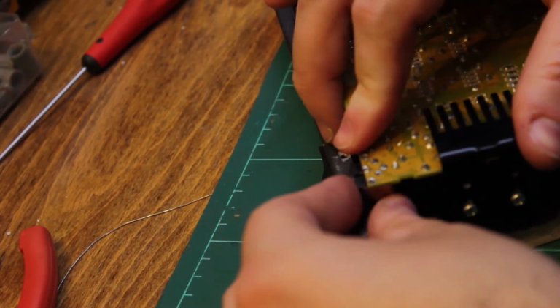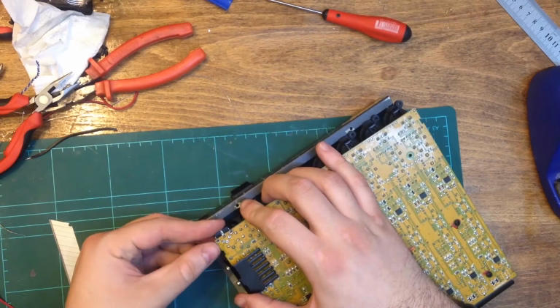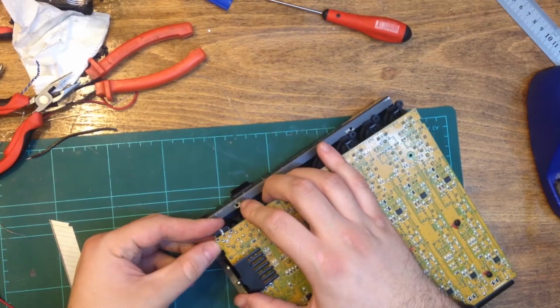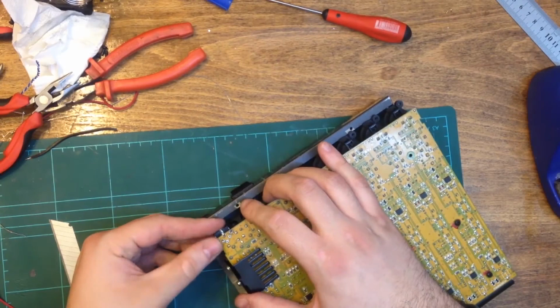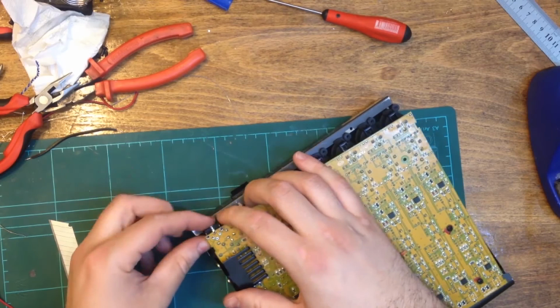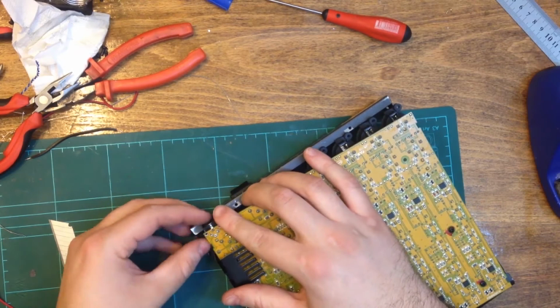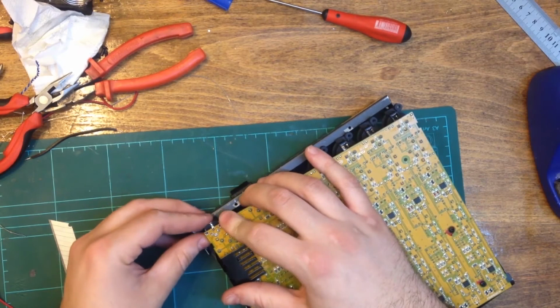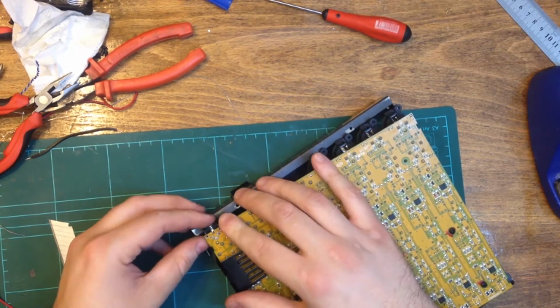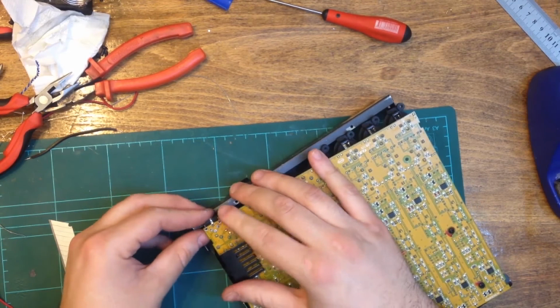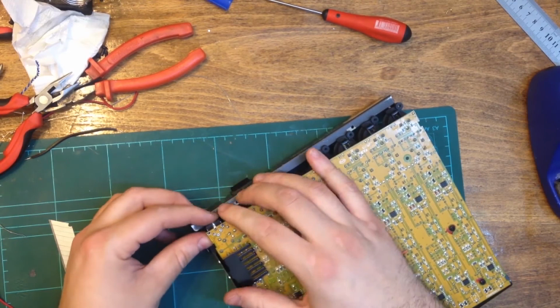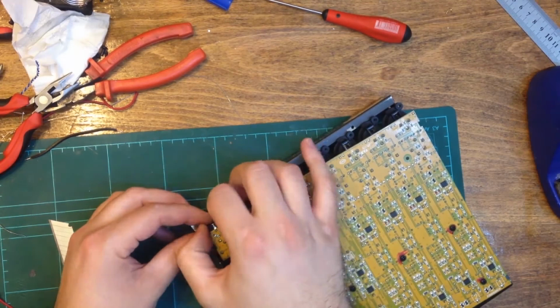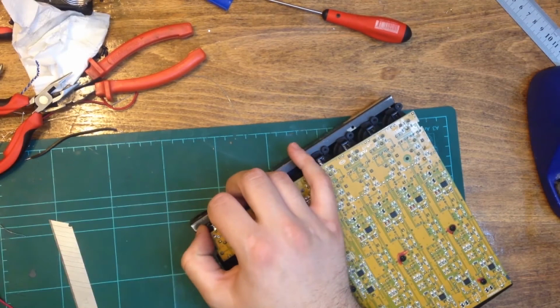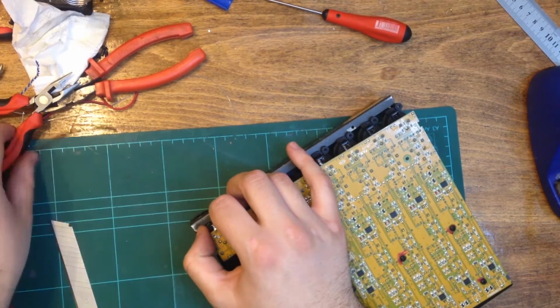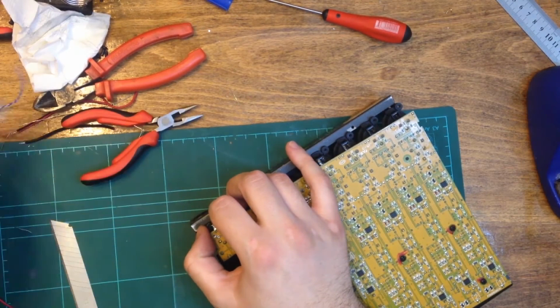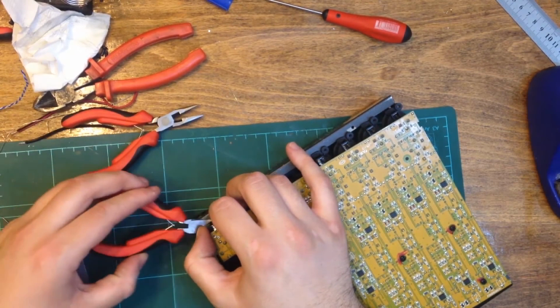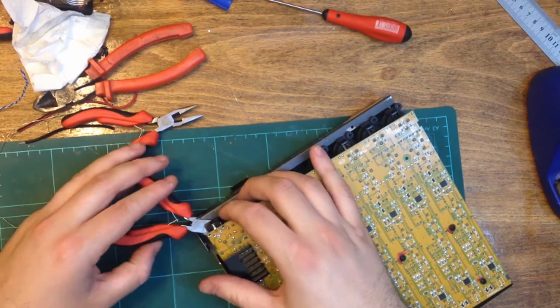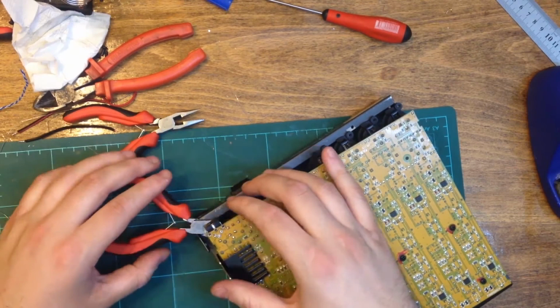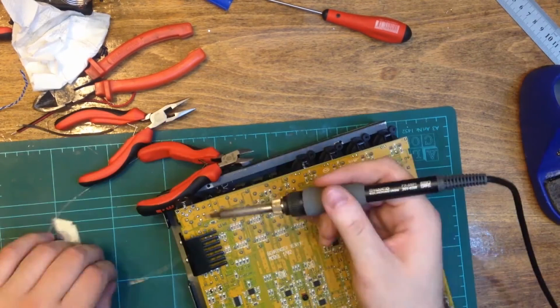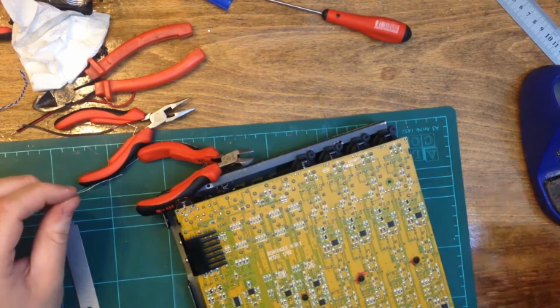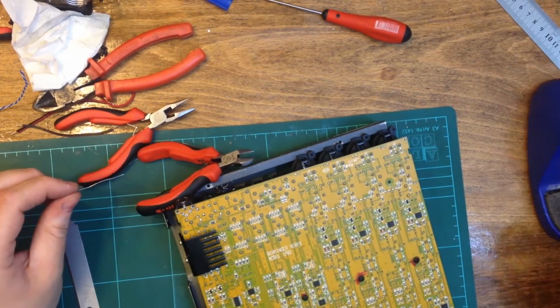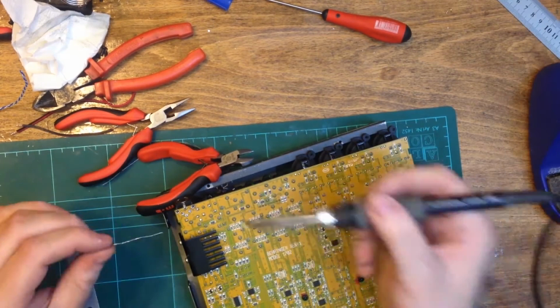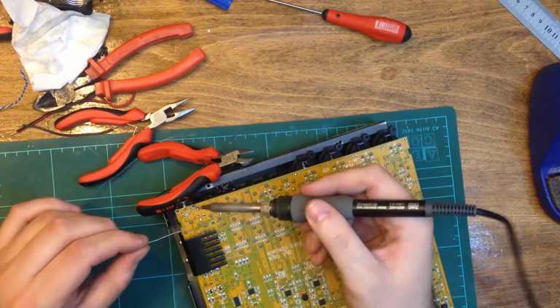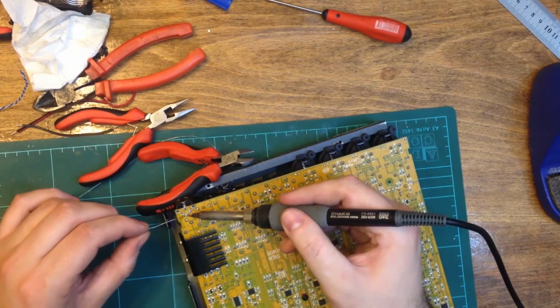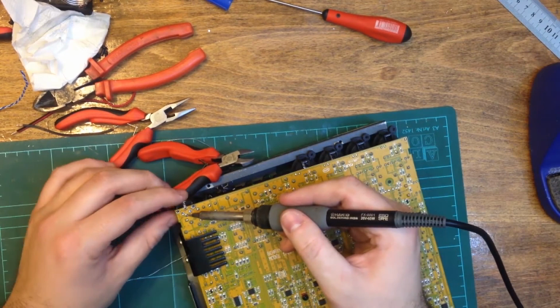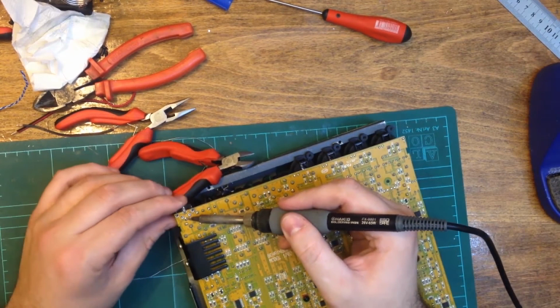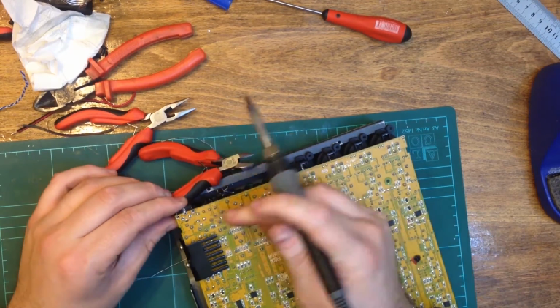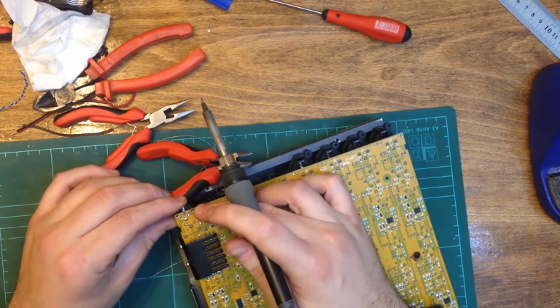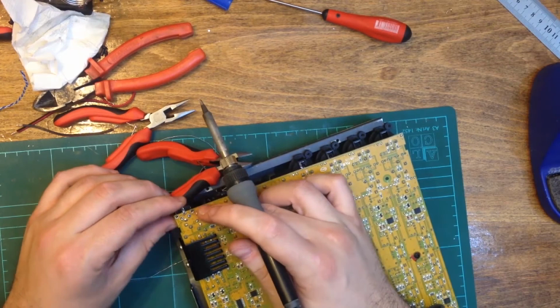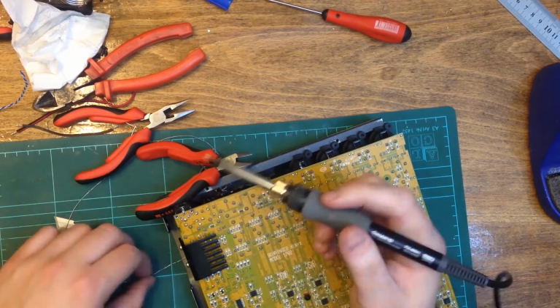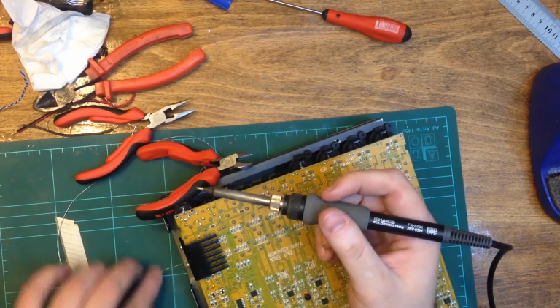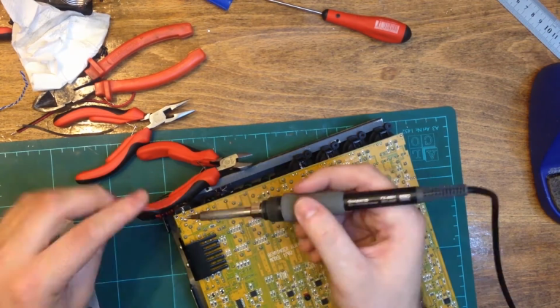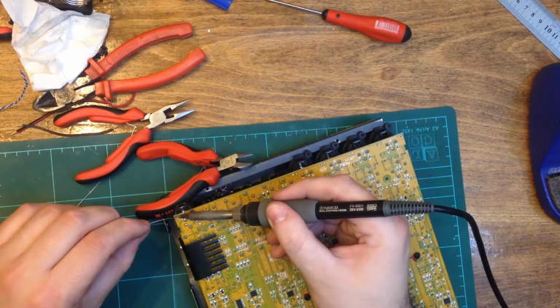It was then time to fit the PCB back into the case and screw it in with a few top screws to make sure everything fit. Satisfied that all fit well, it was time to solder the power socket back to the PCB, but without the power pins making contact.